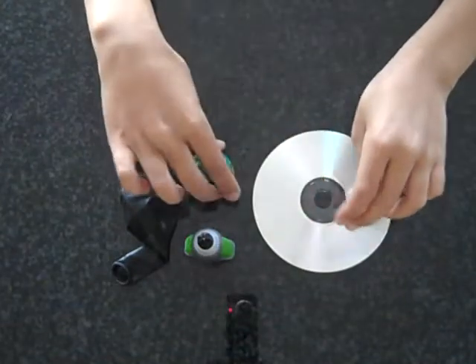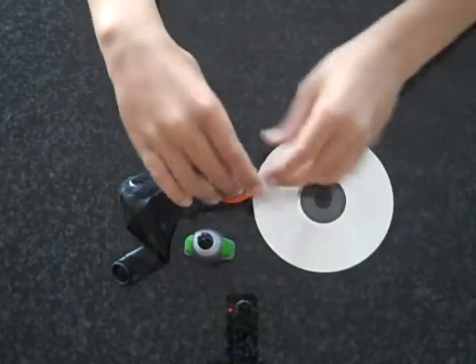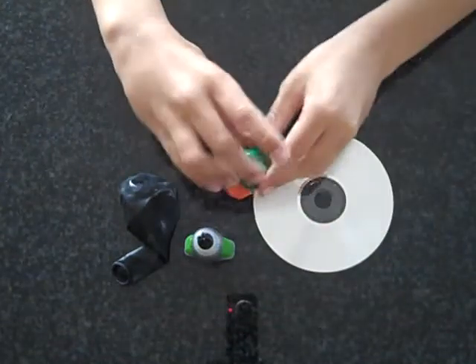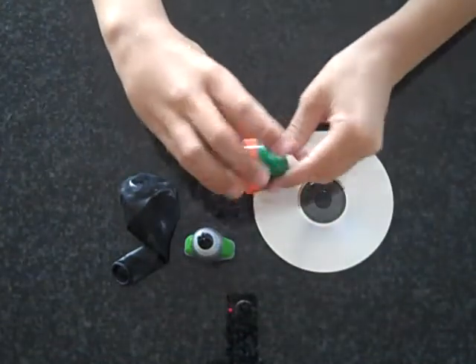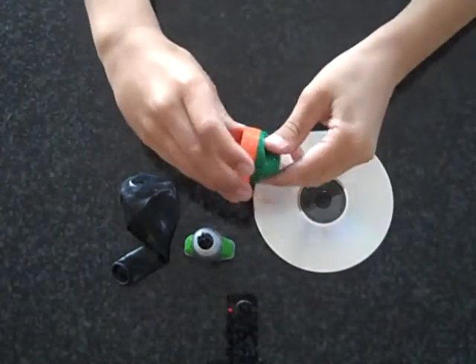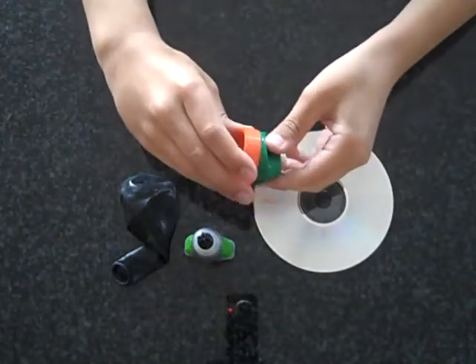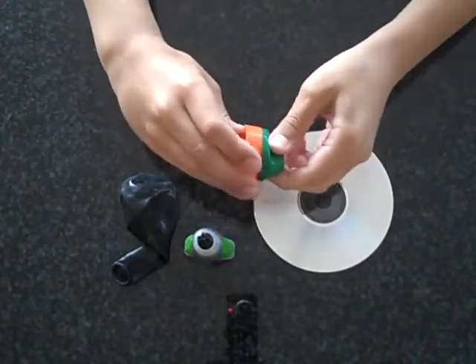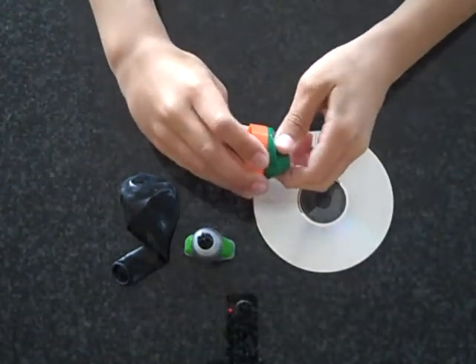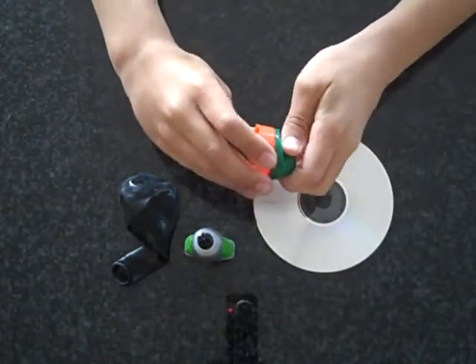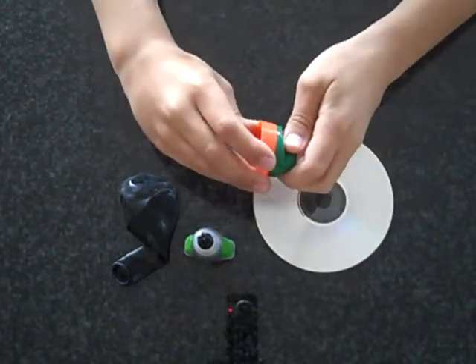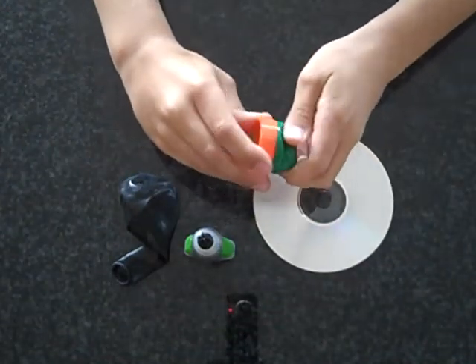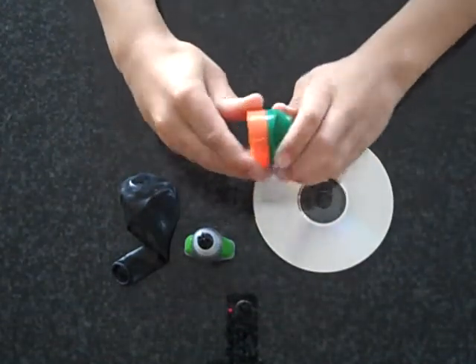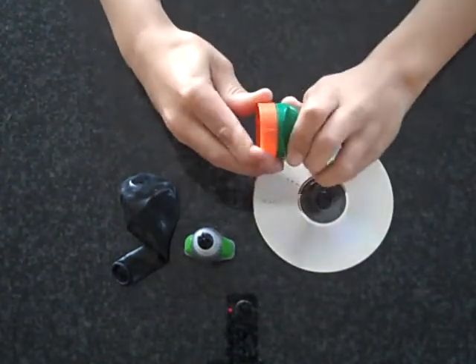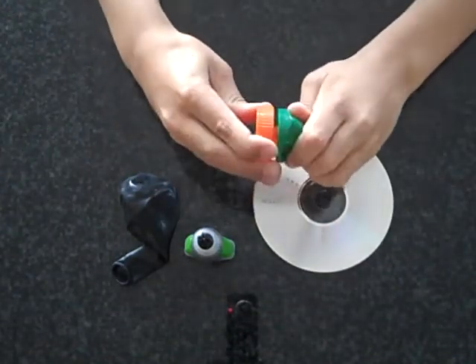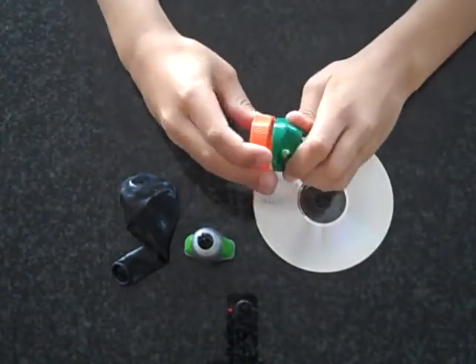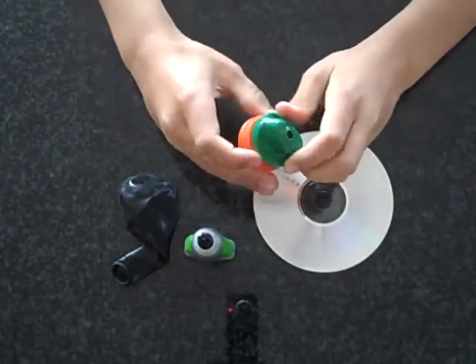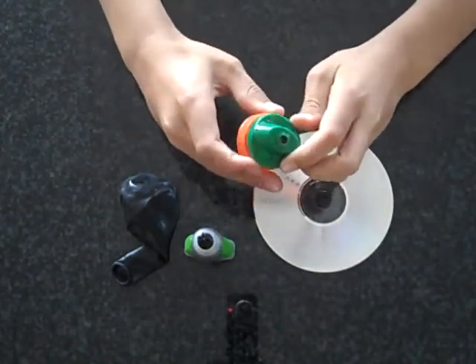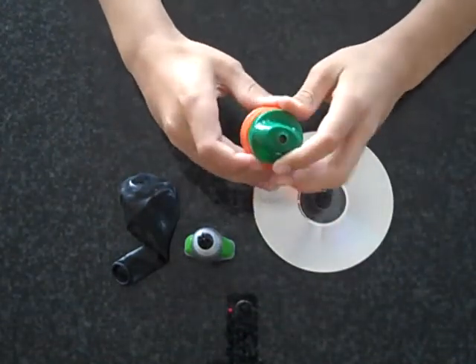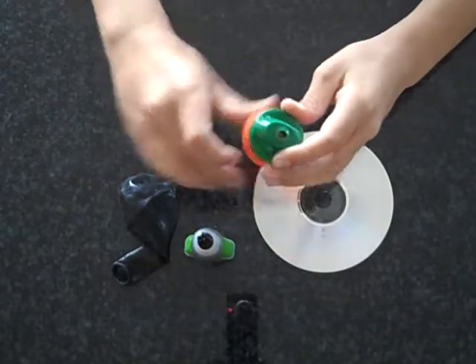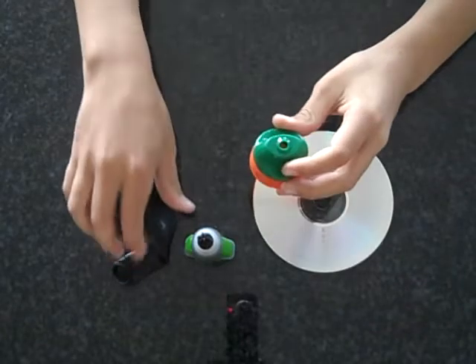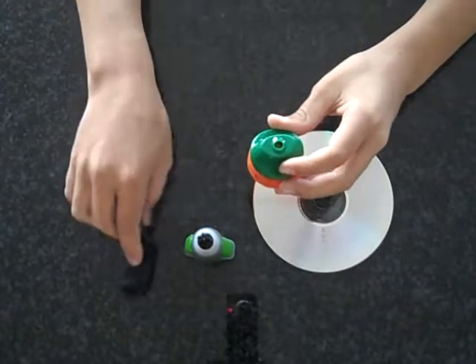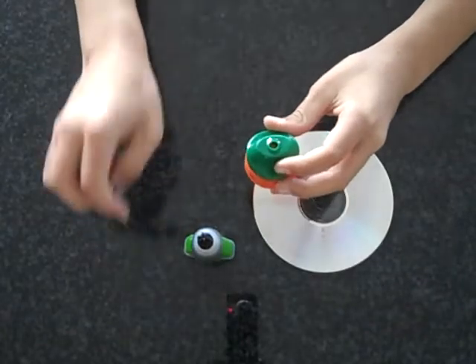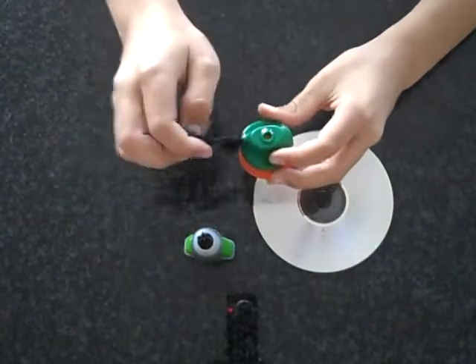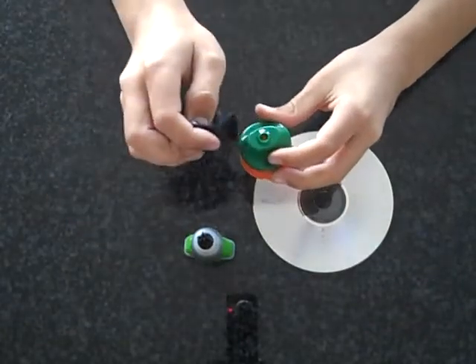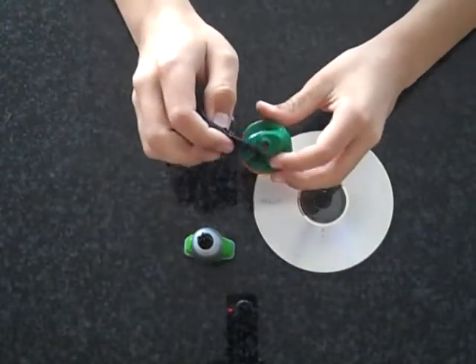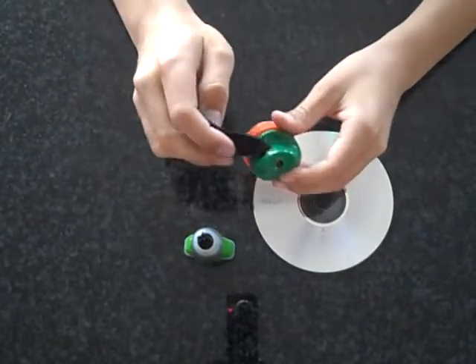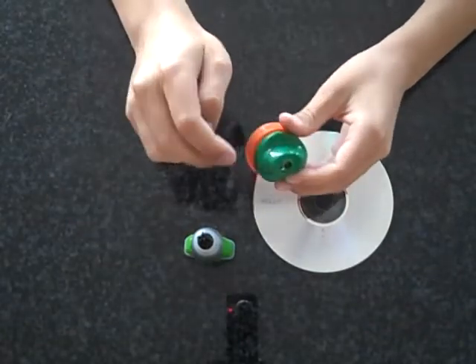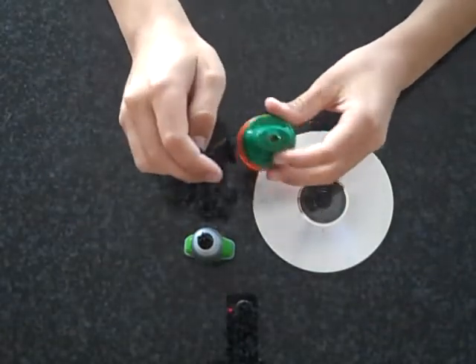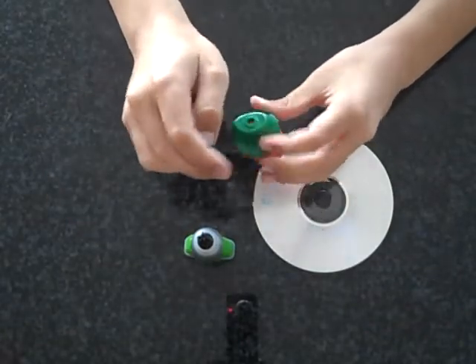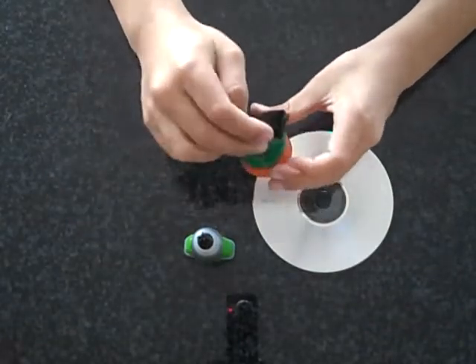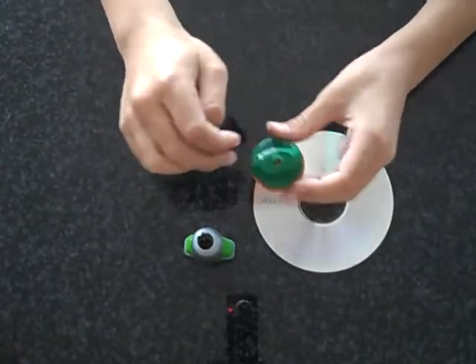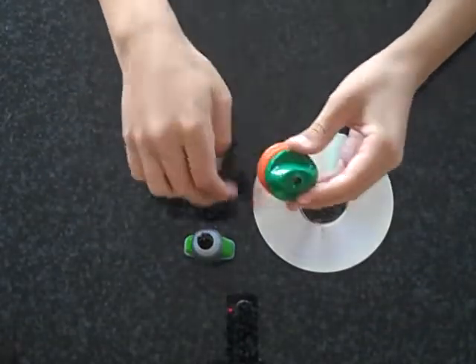First, you're going to take the Gatorade bottle cap and open it like this. Then, you're going to take the balloon and put it around the outer rim.